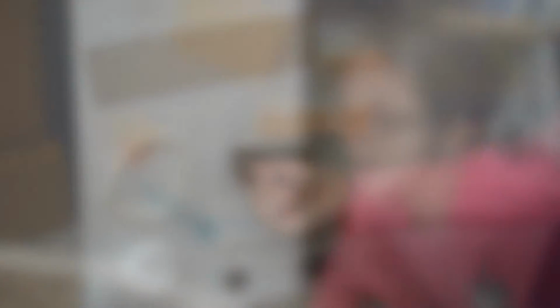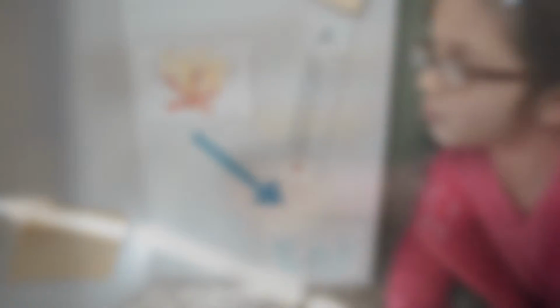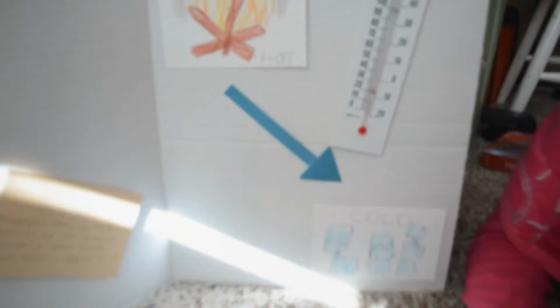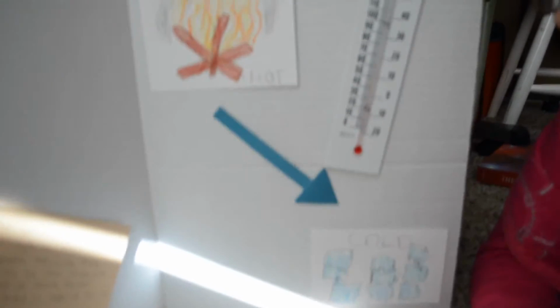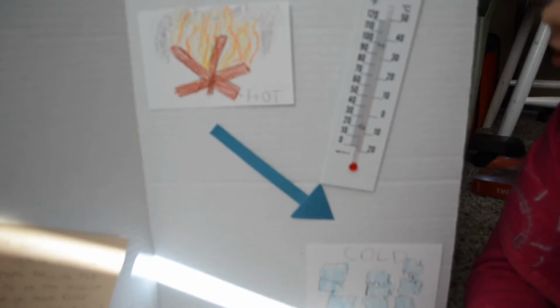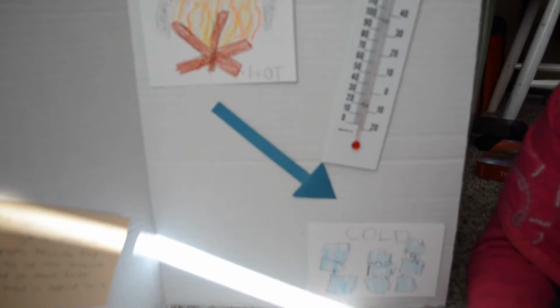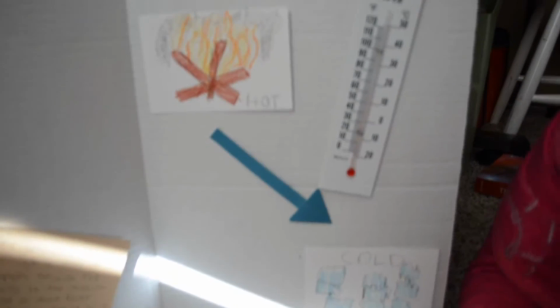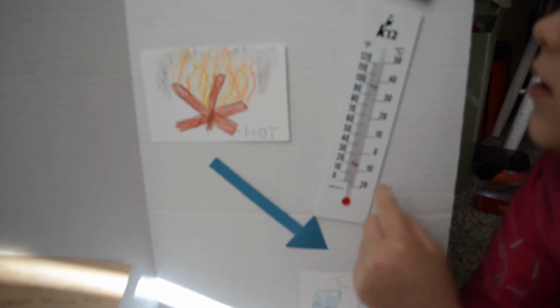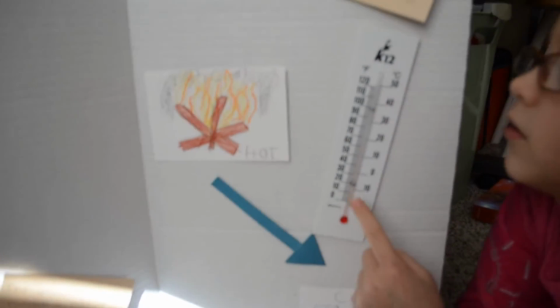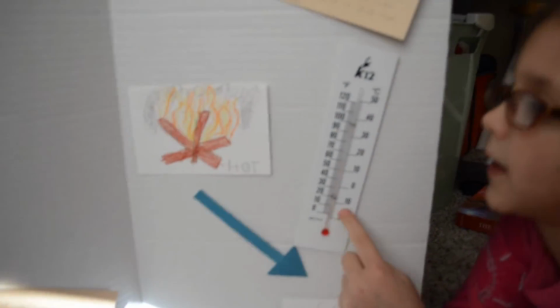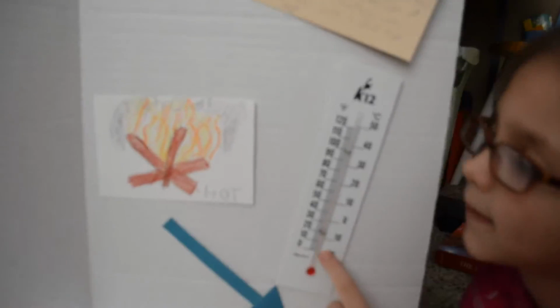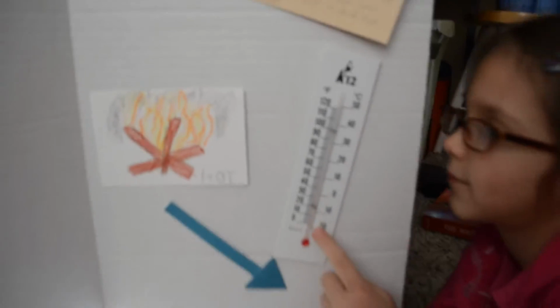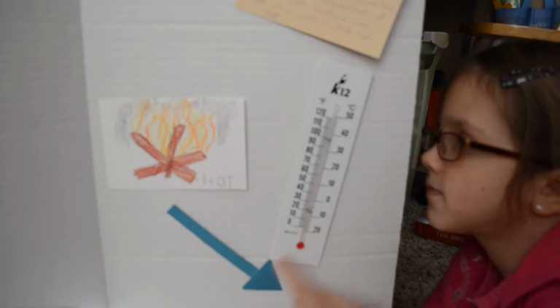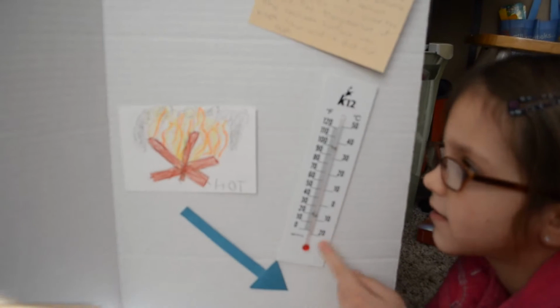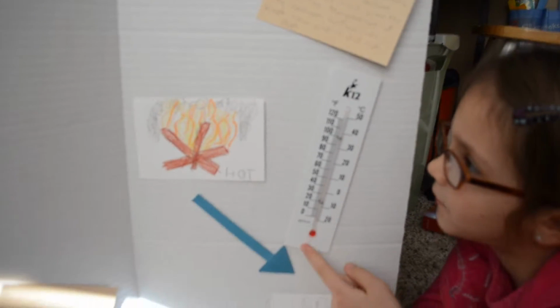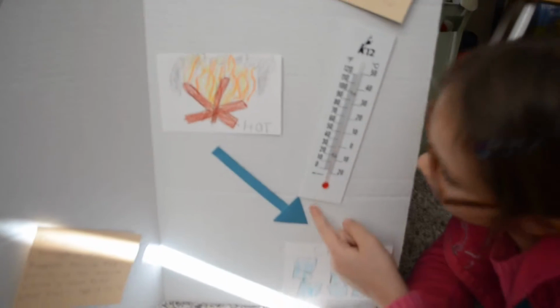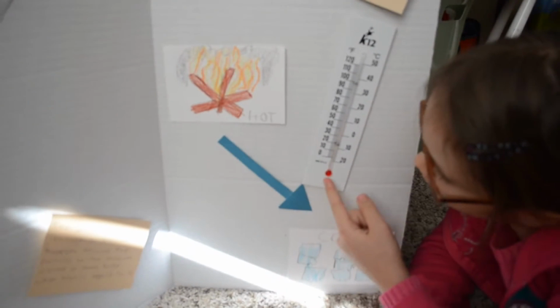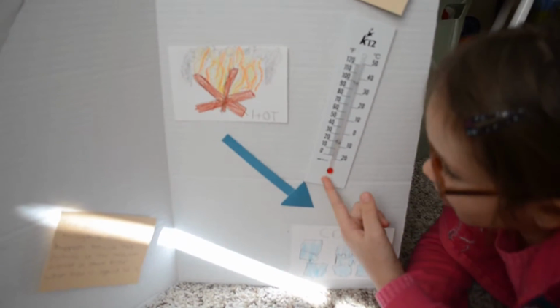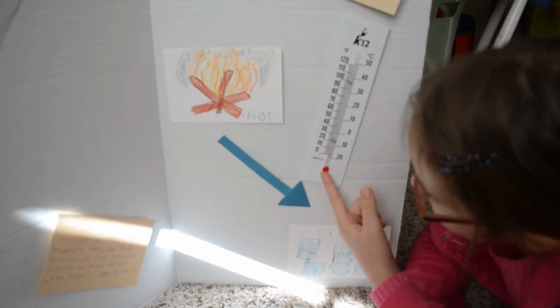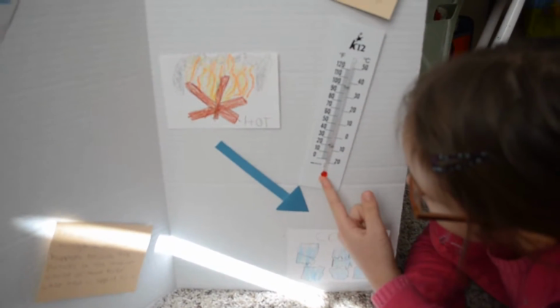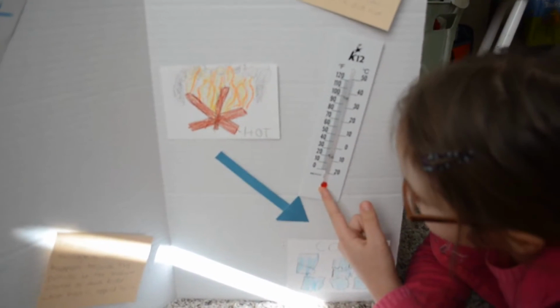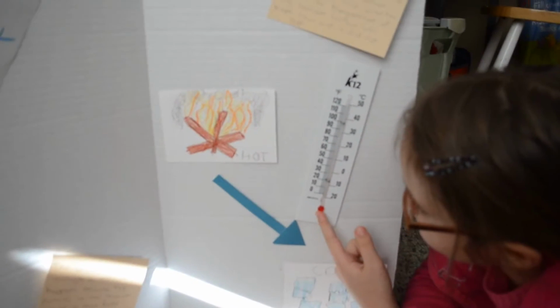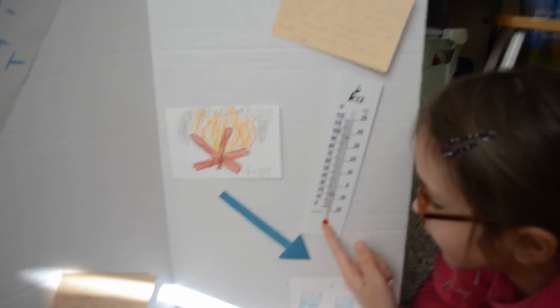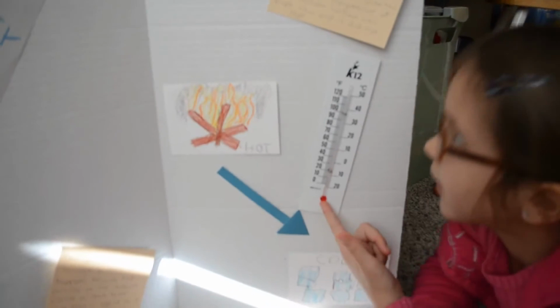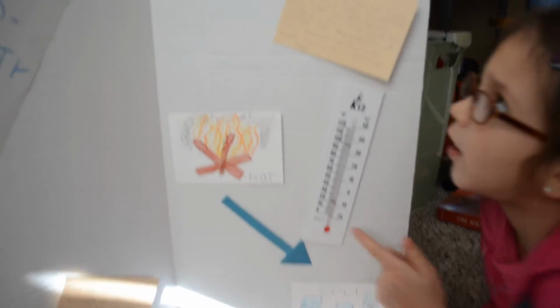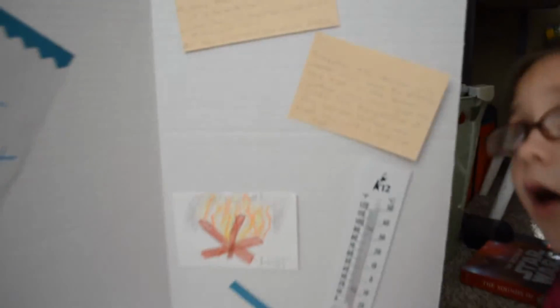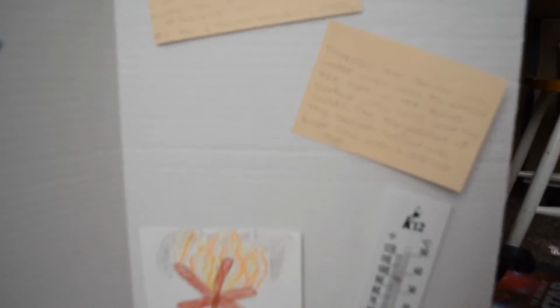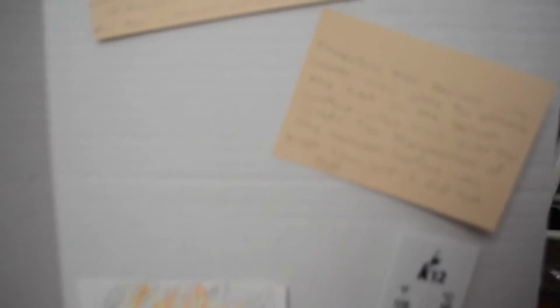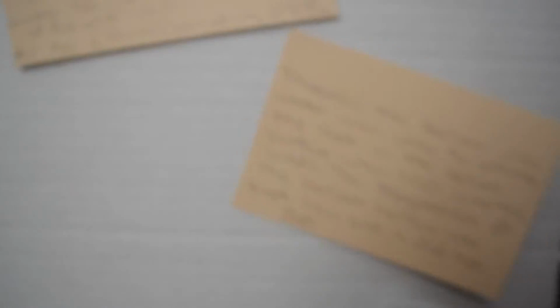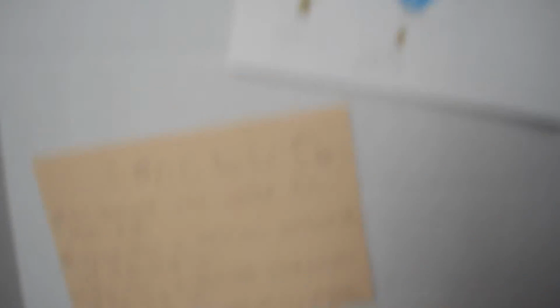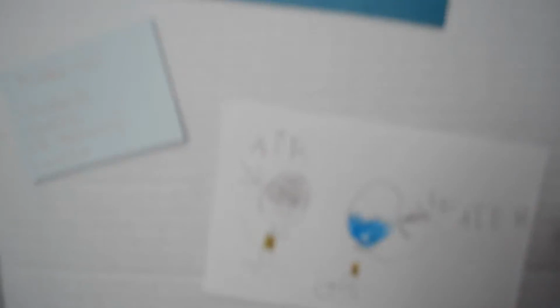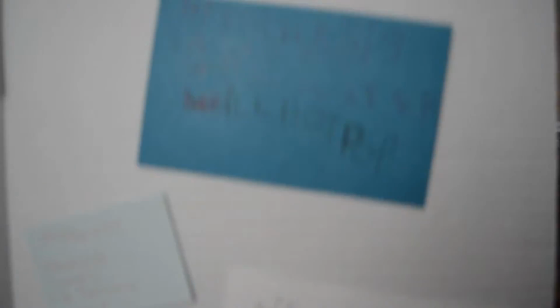Energy travels from hot to cold, and I have my liquid. Those are here.